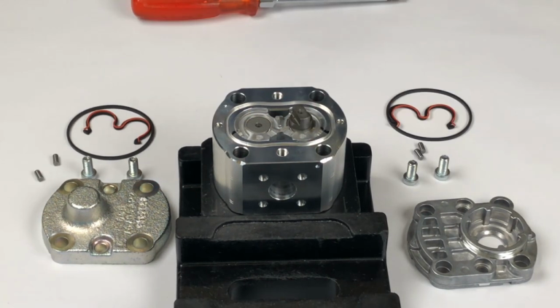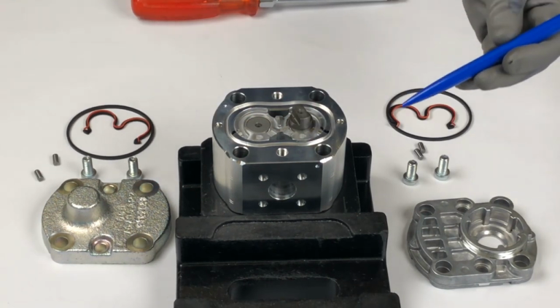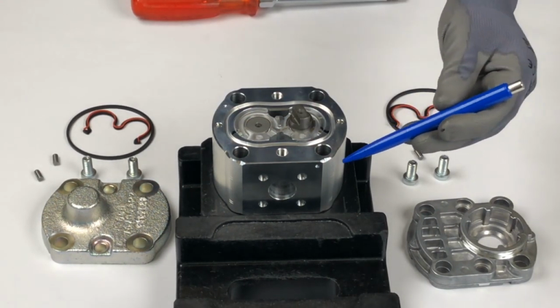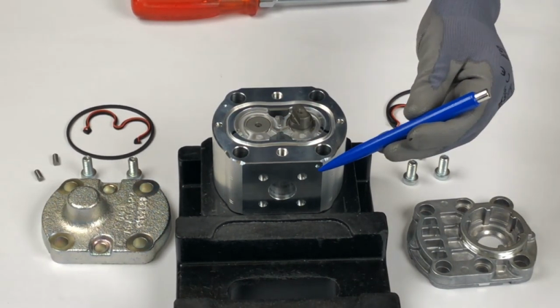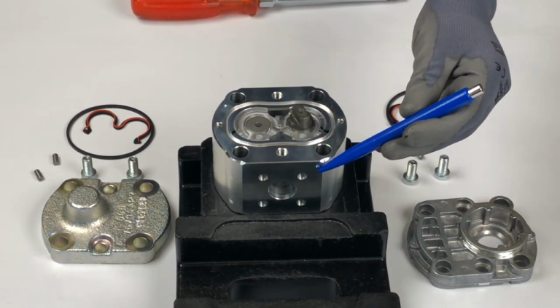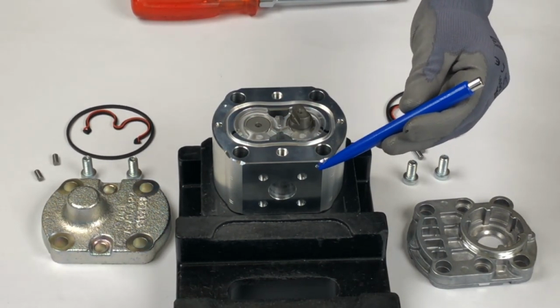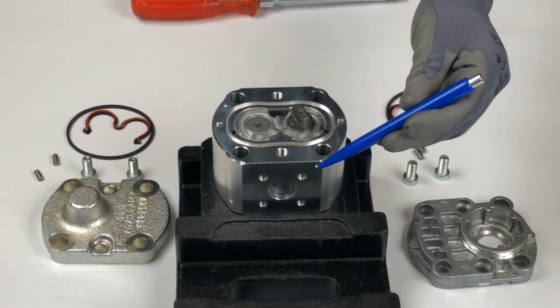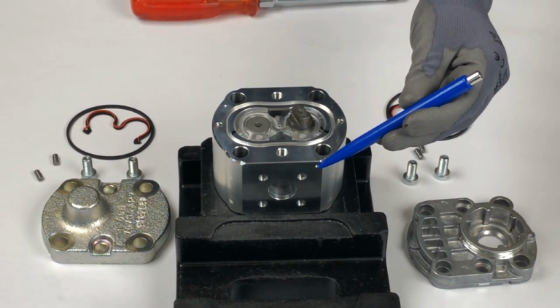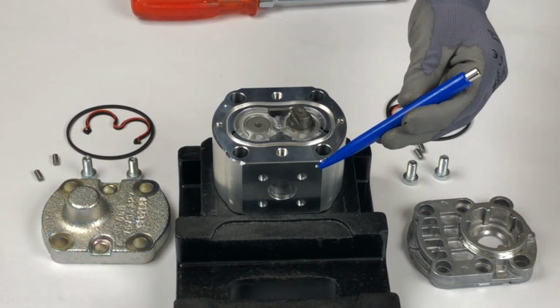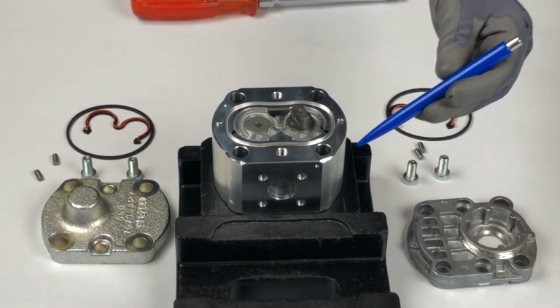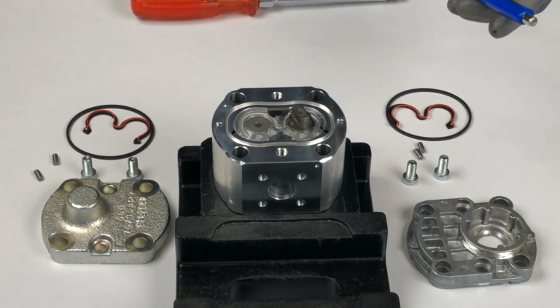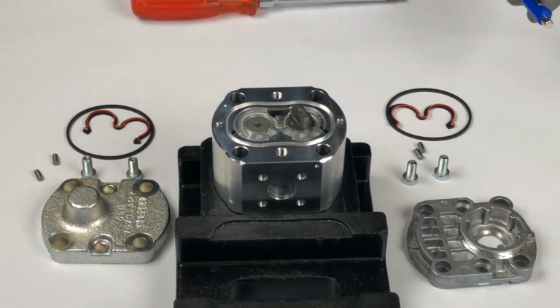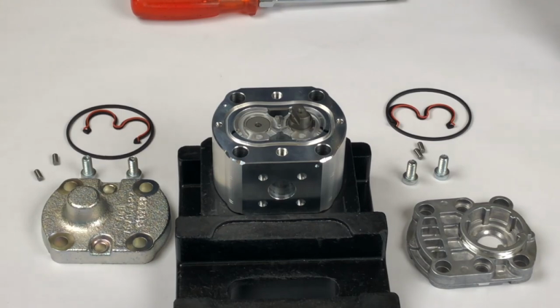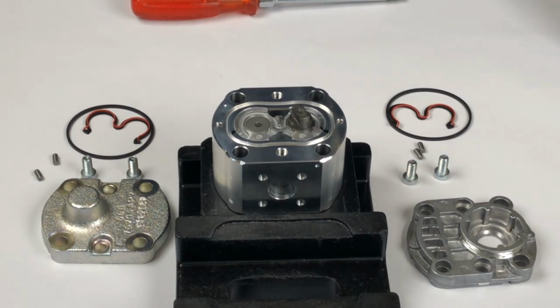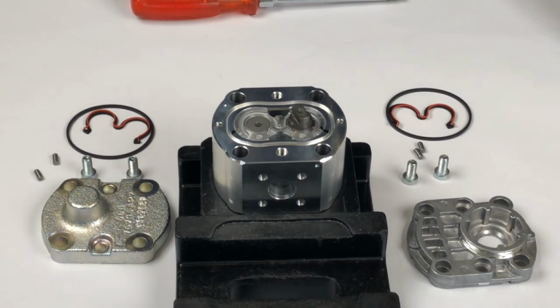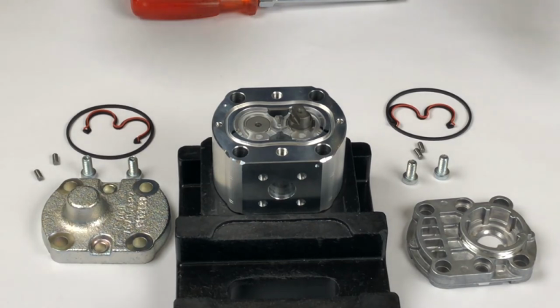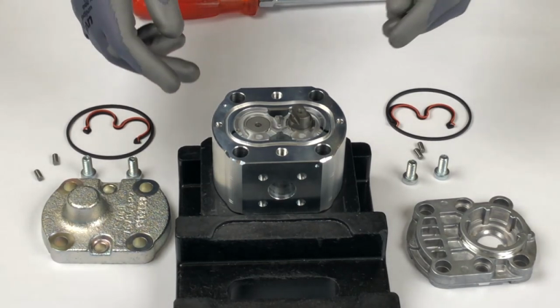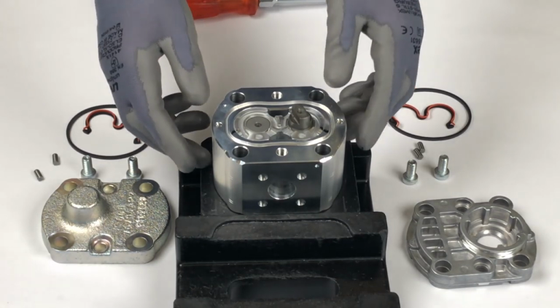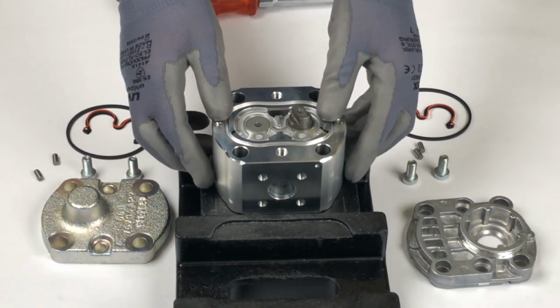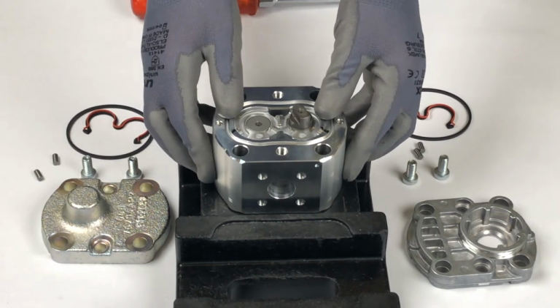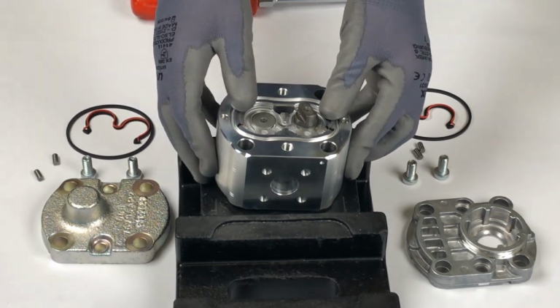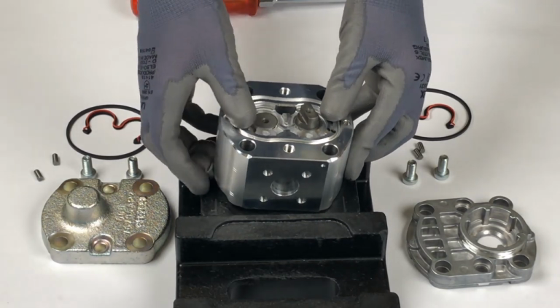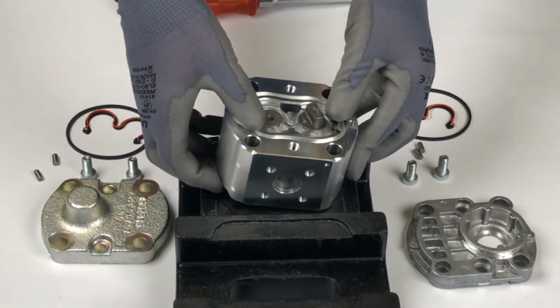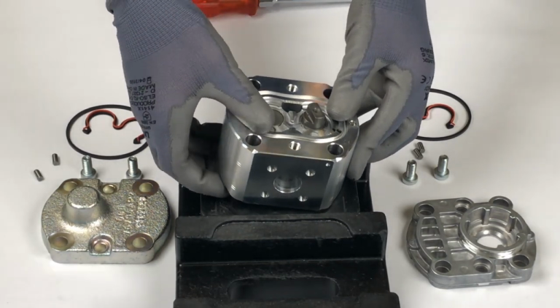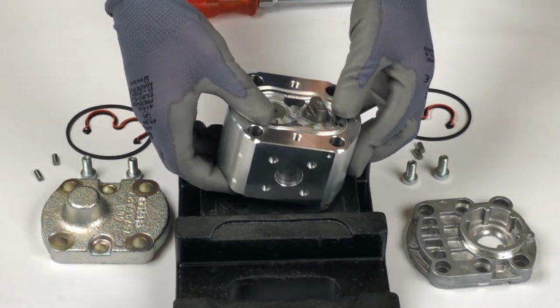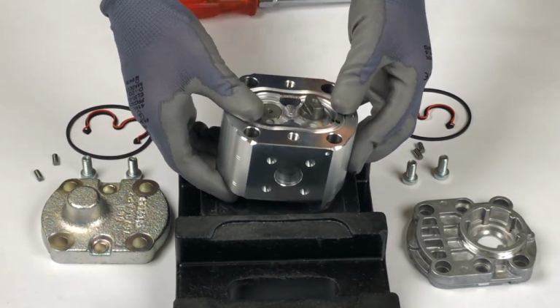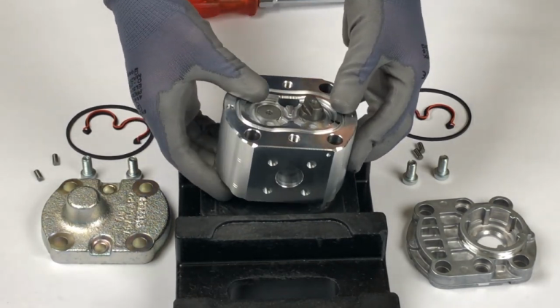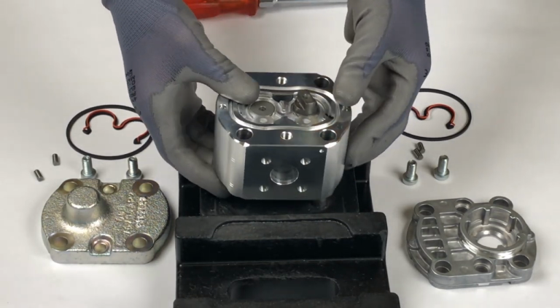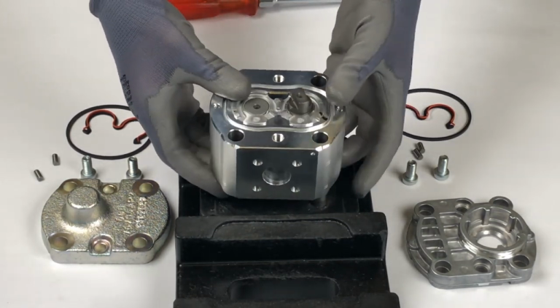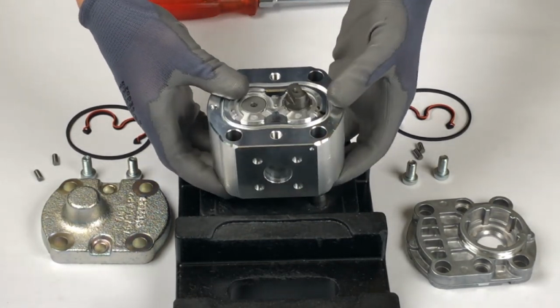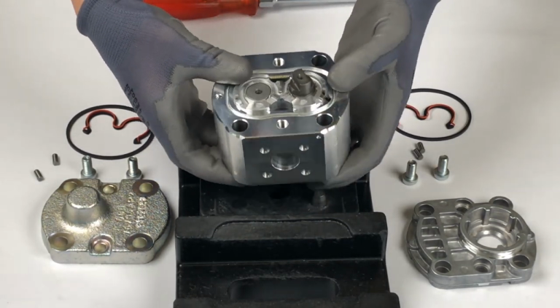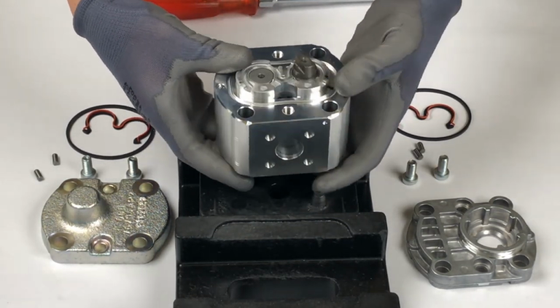Notice that the suction side mark is on the top, pointing away from the handler. Lift up the pump and push out the inner parts from underneath.